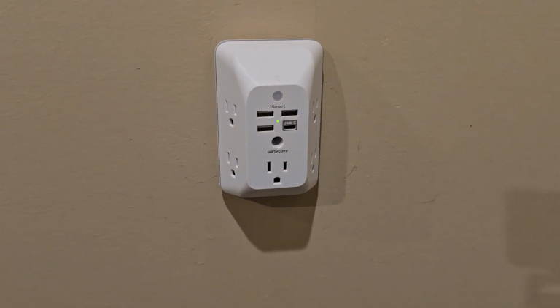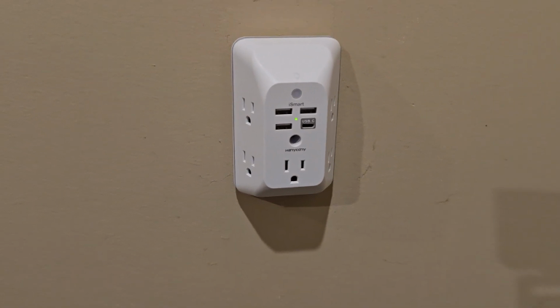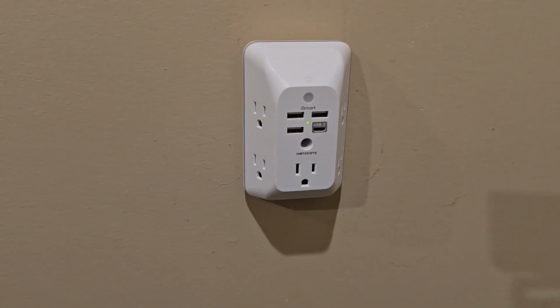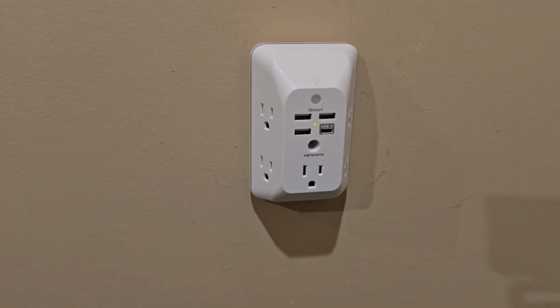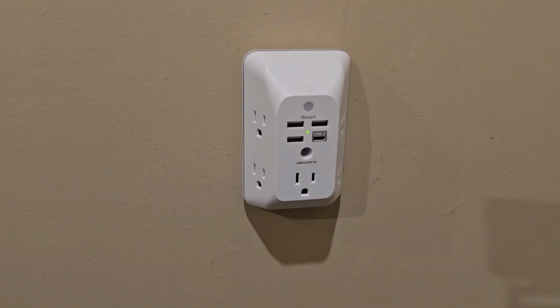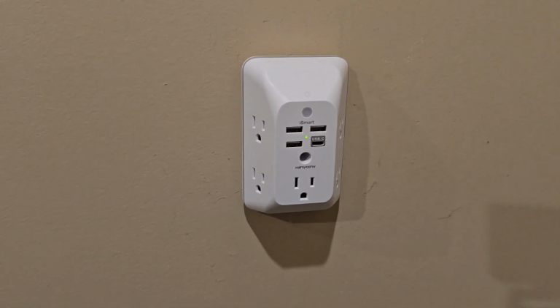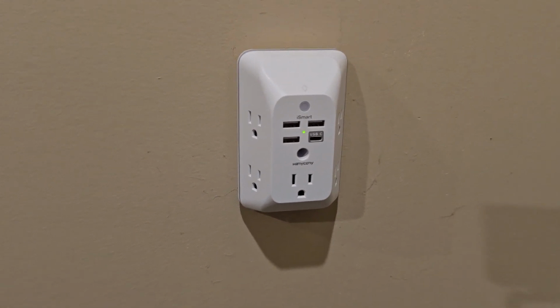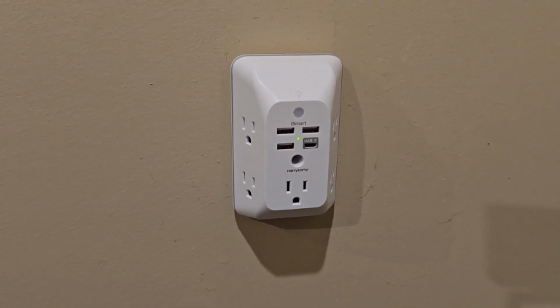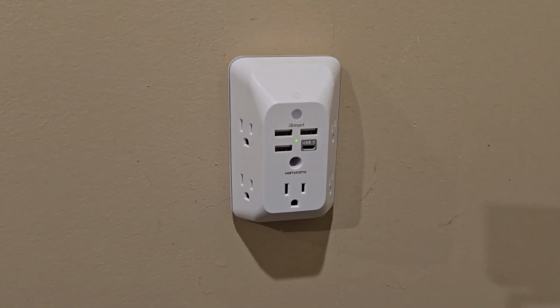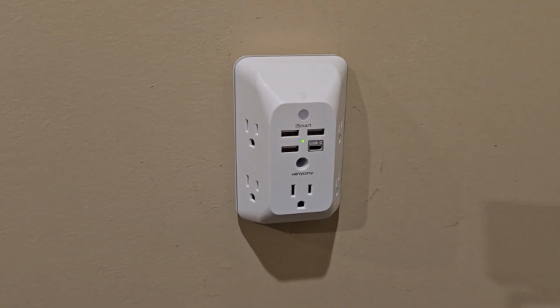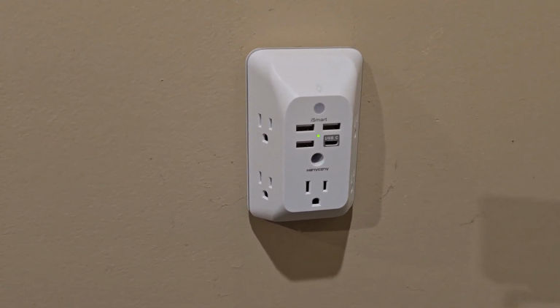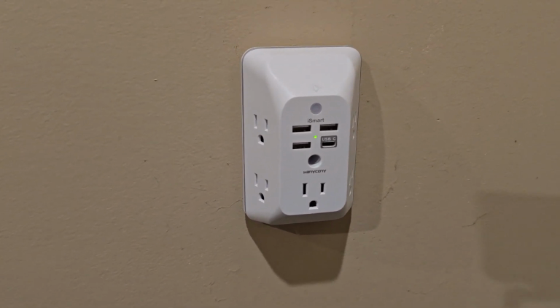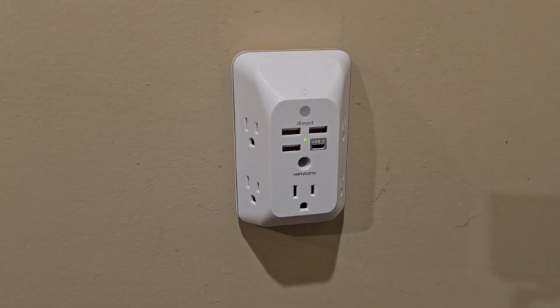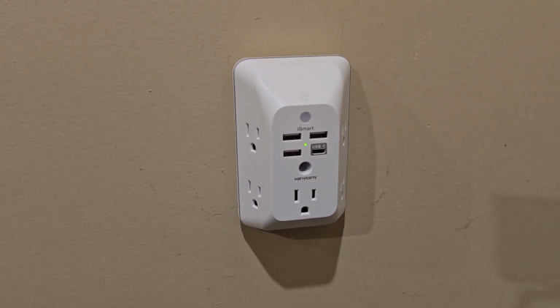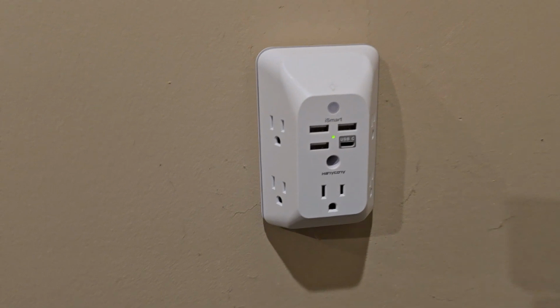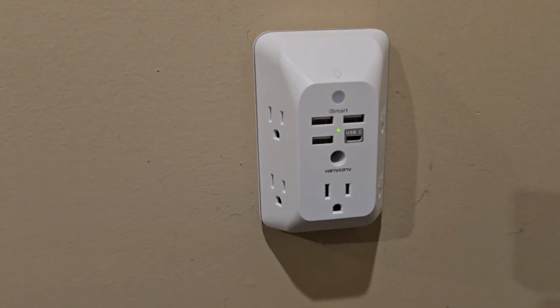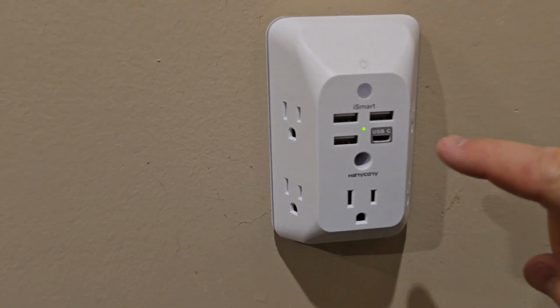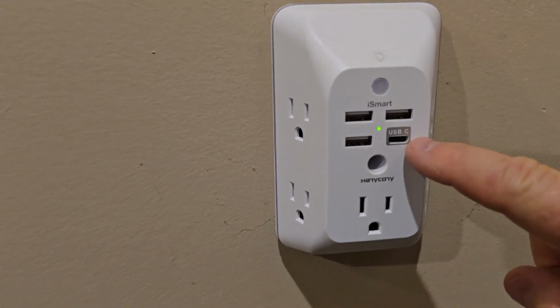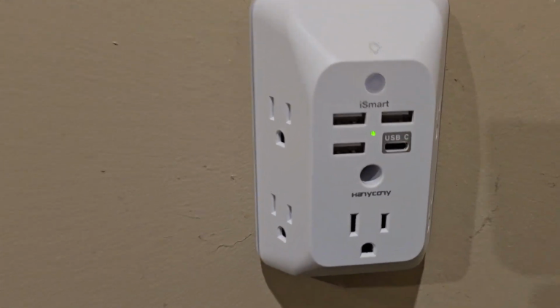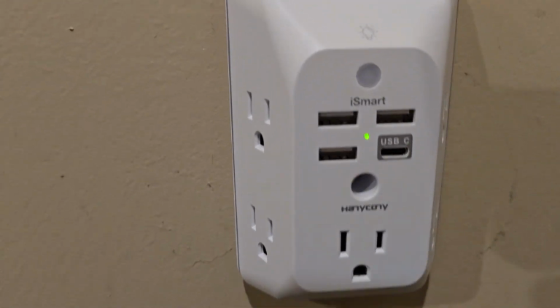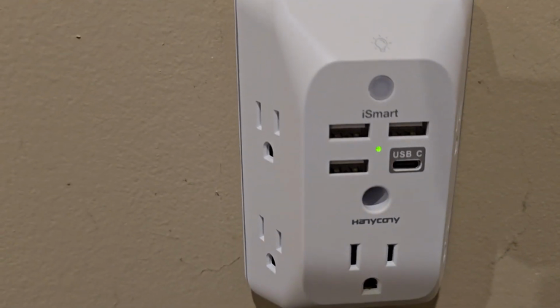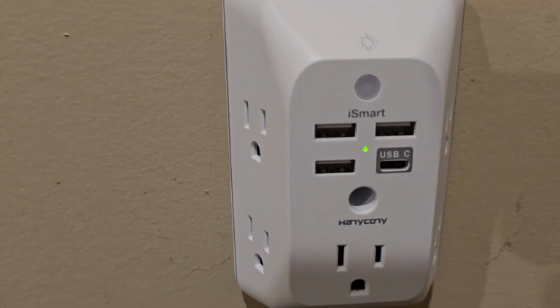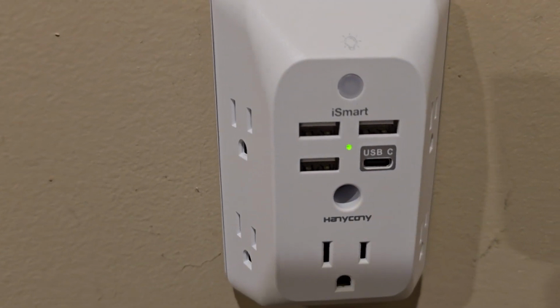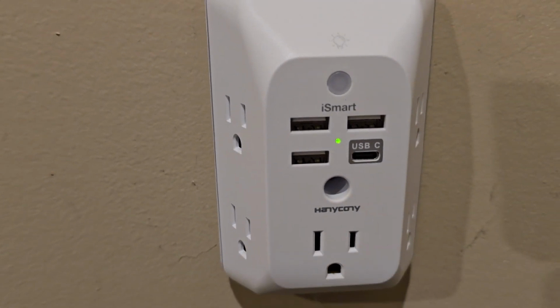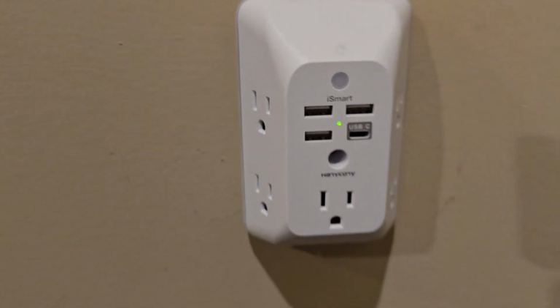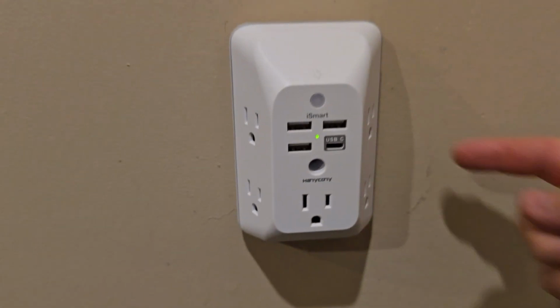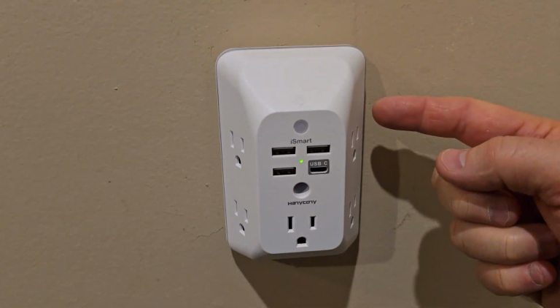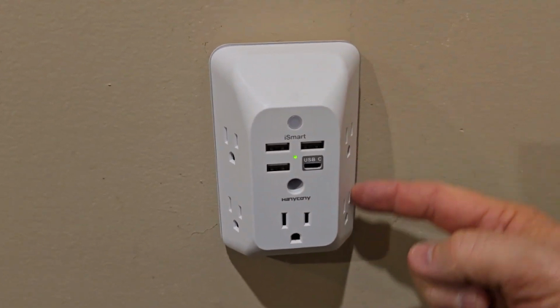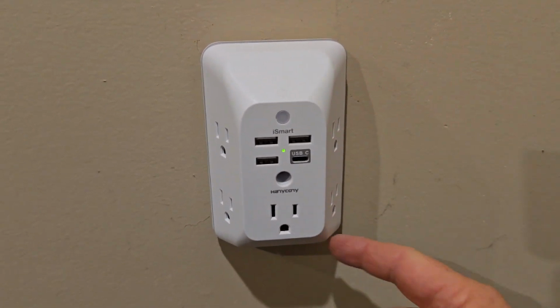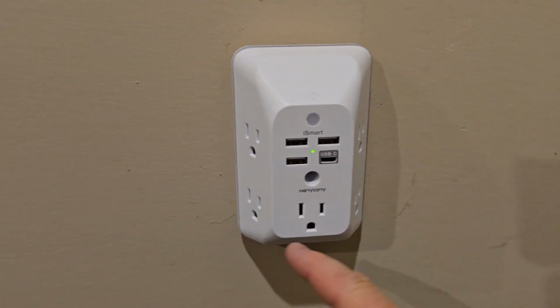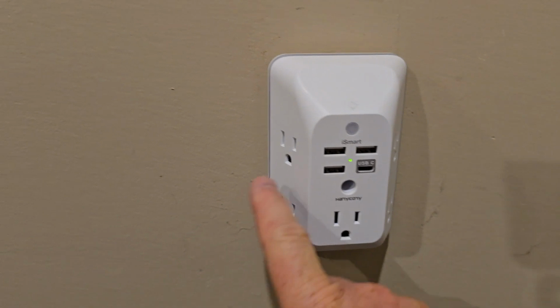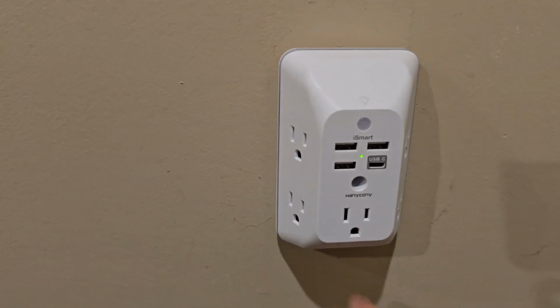Hello everyone, it's JustADad. Today I'm going to do a review on this Hanny Connie outlet extender. It's got a USB-C port and three USB-A ports, but I love that you can extend and have six outlets.